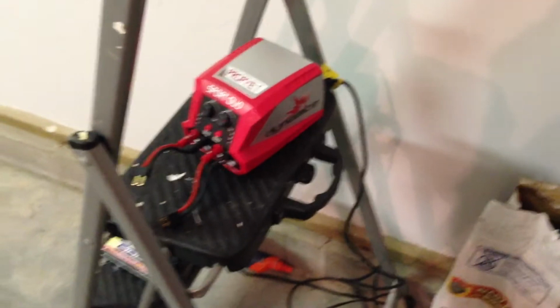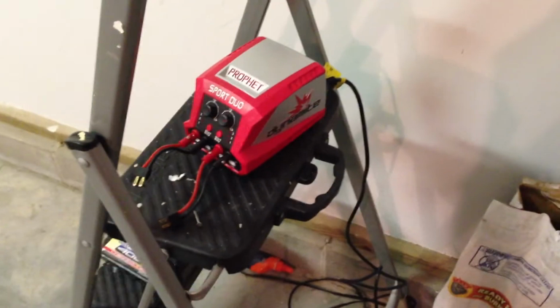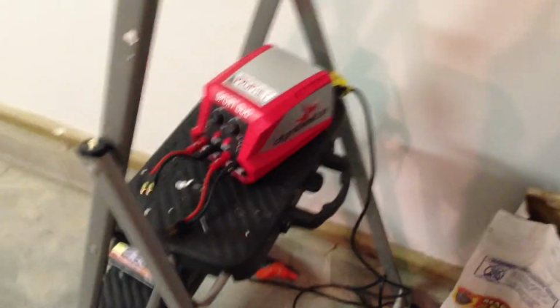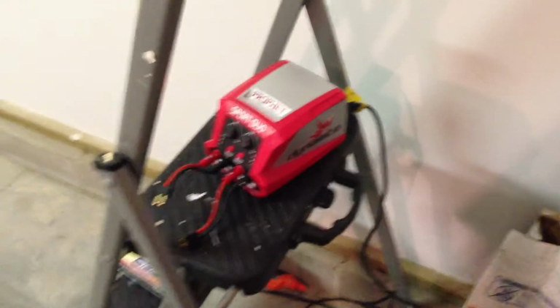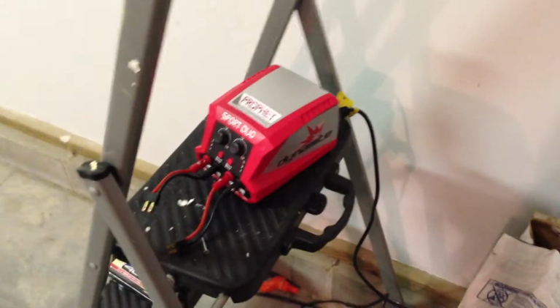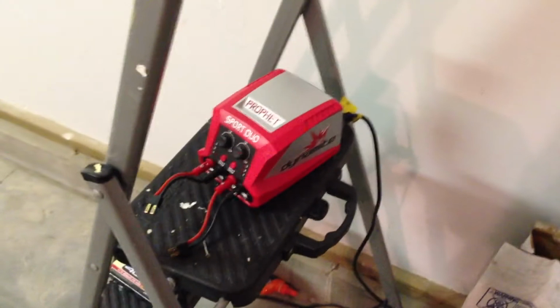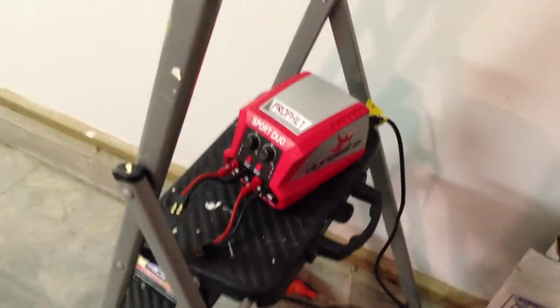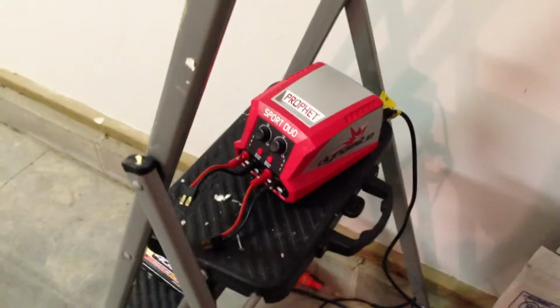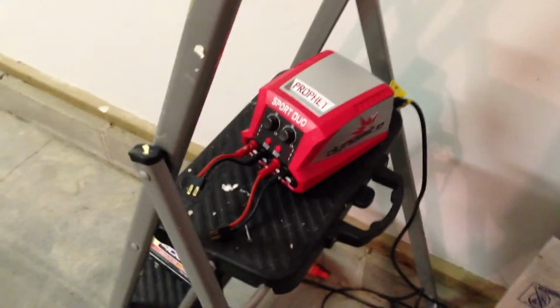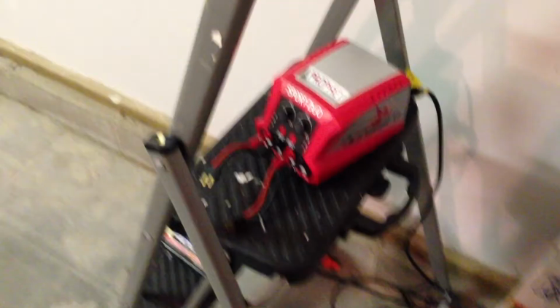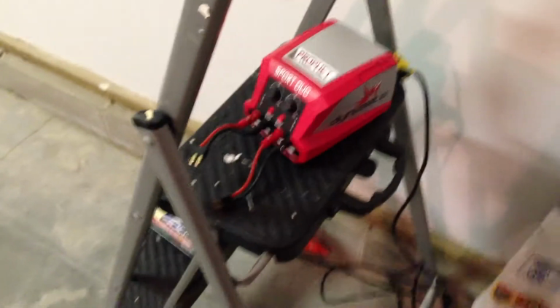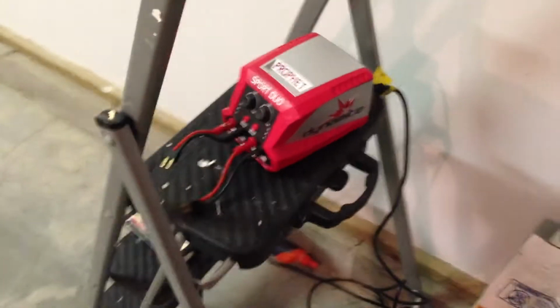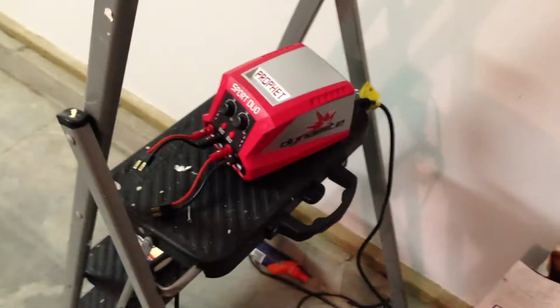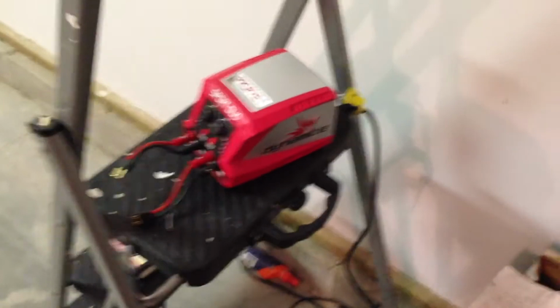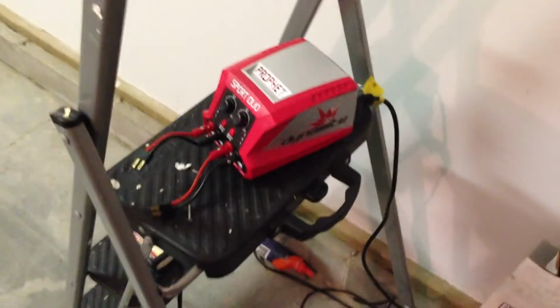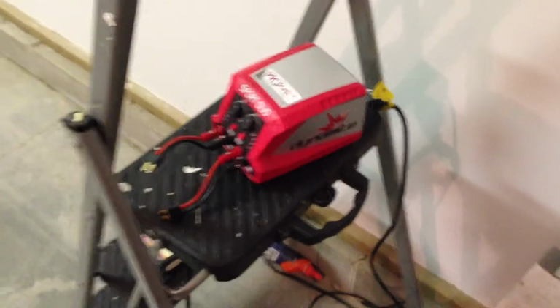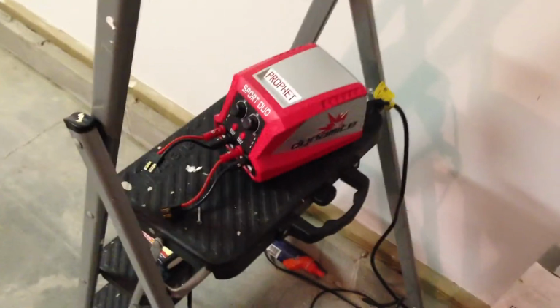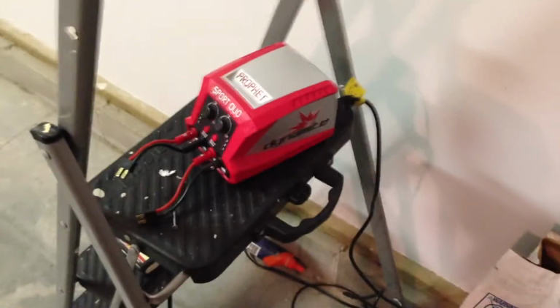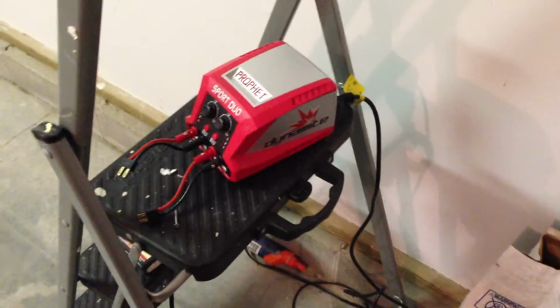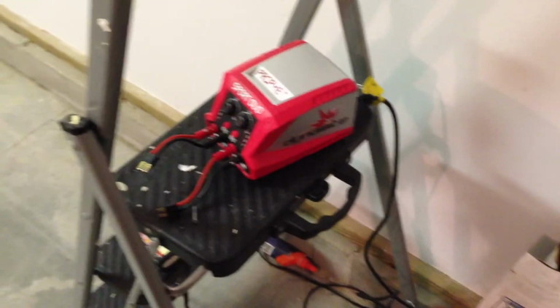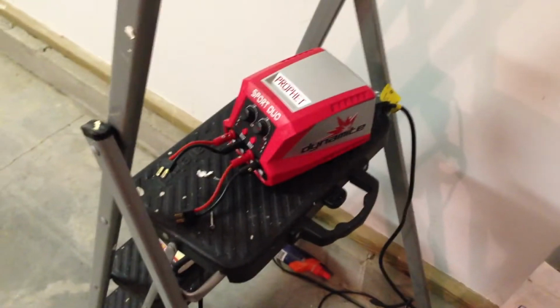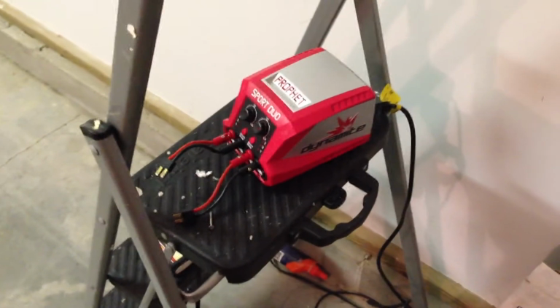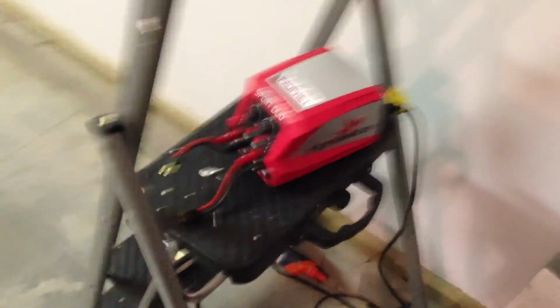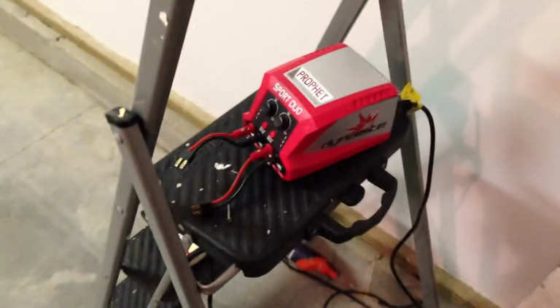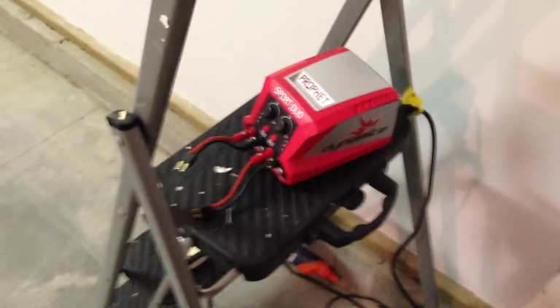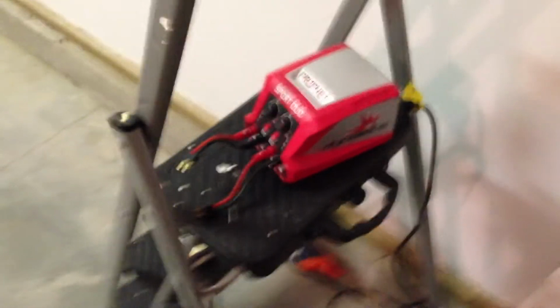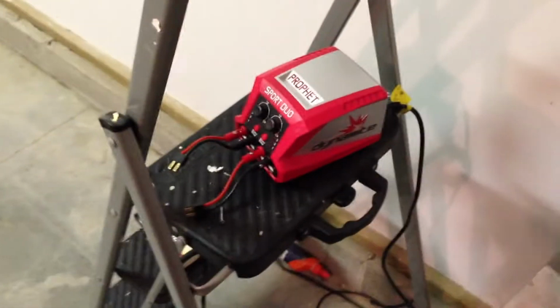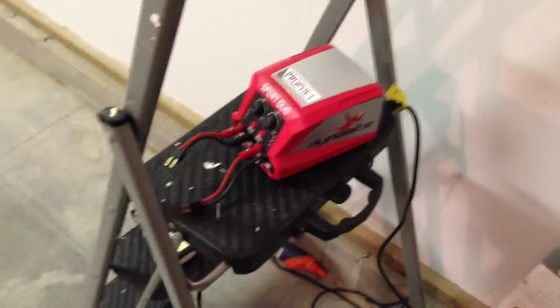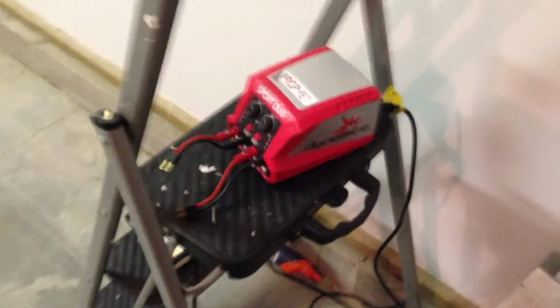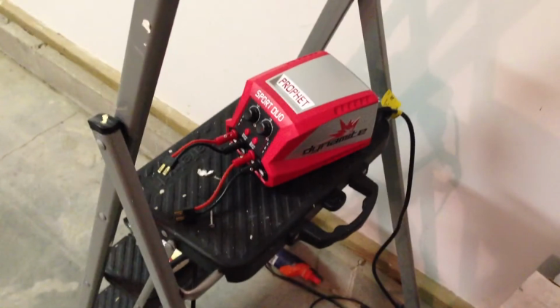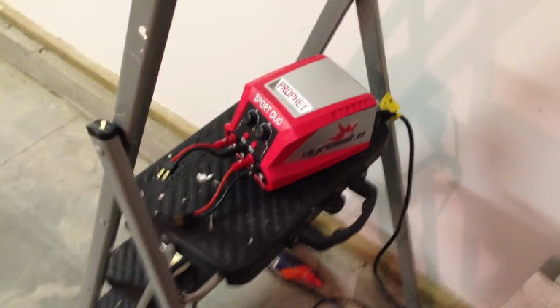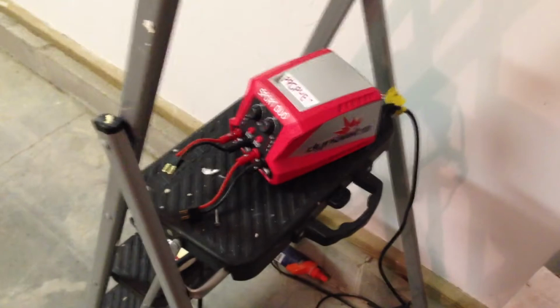Alright, what up guys? Traxxas Maxxer here. I just wanted to bring you a little update video about my Traxxas Rustler and show you where it's at right now.